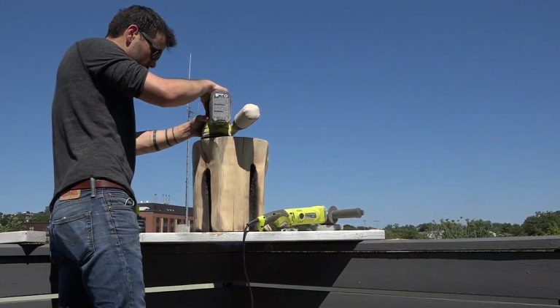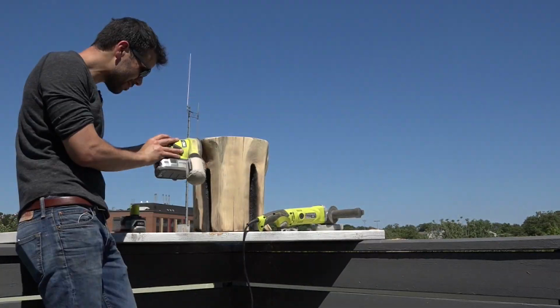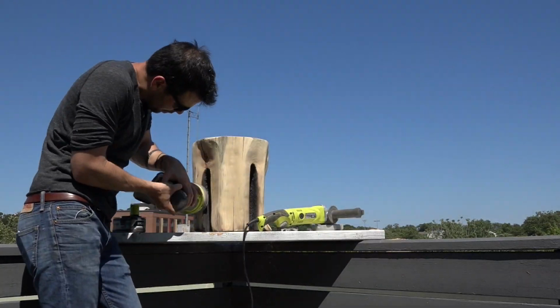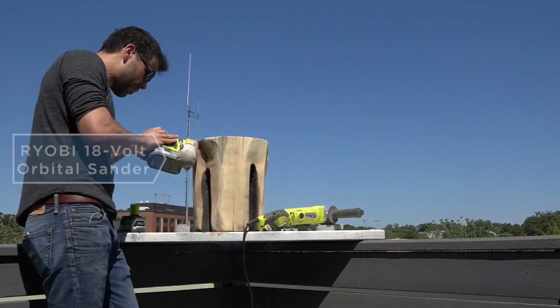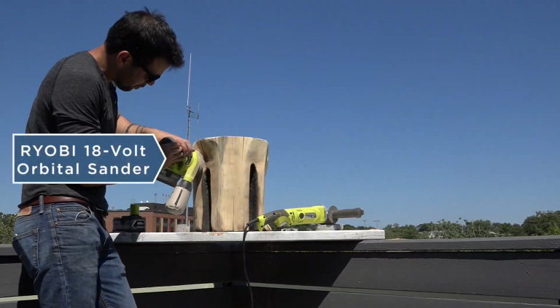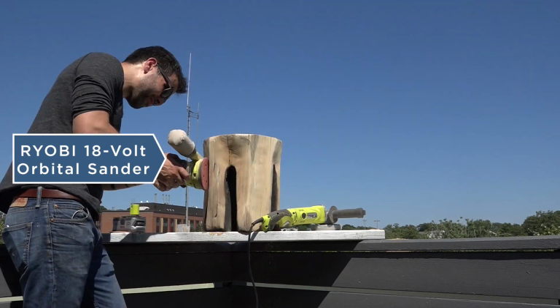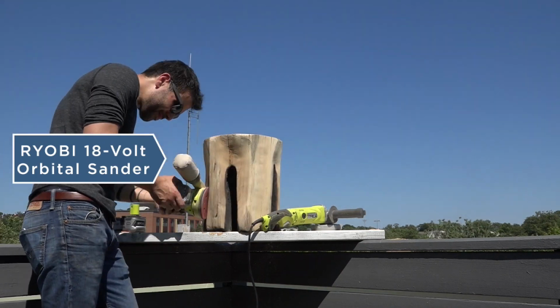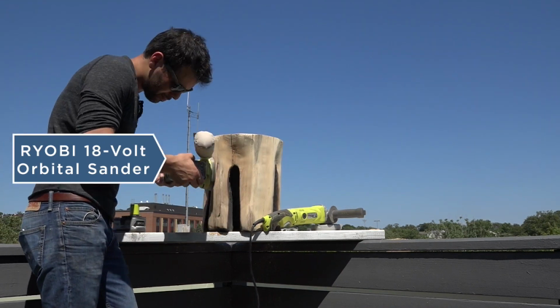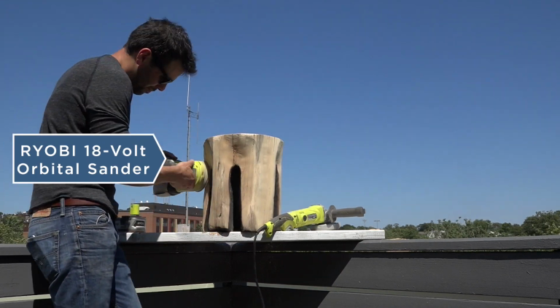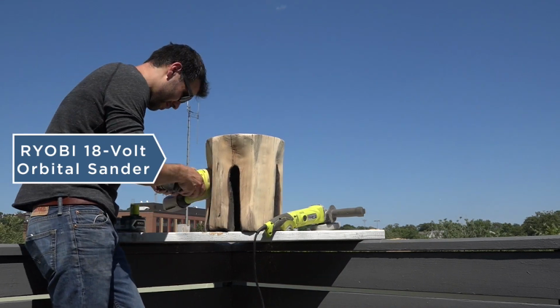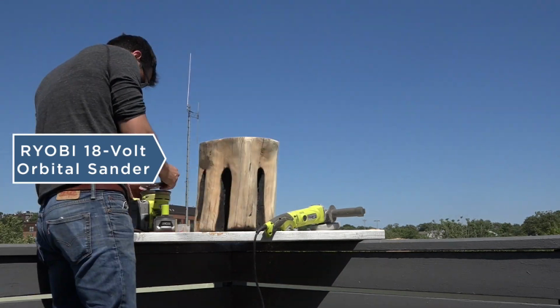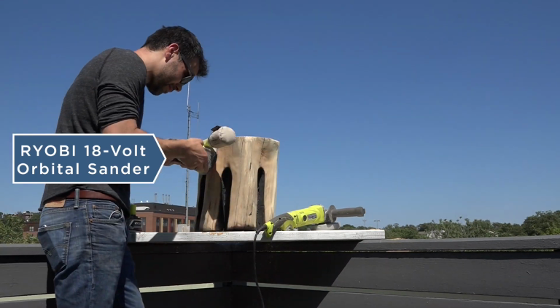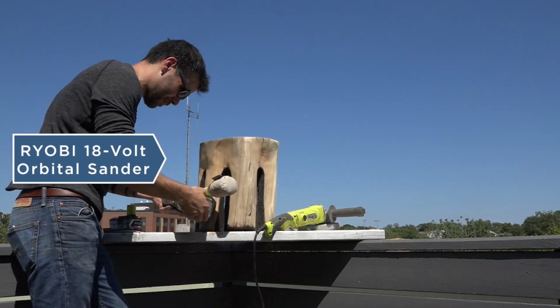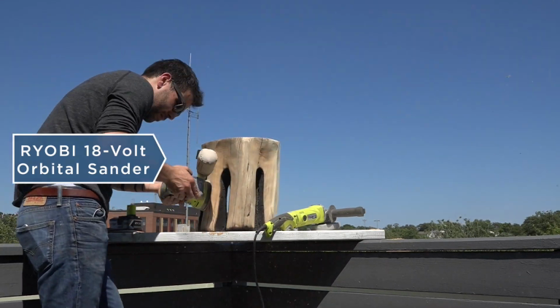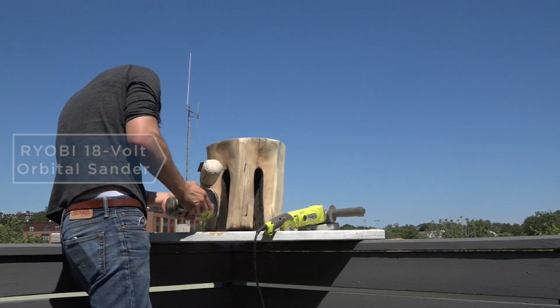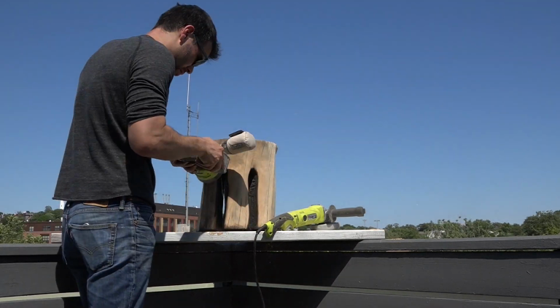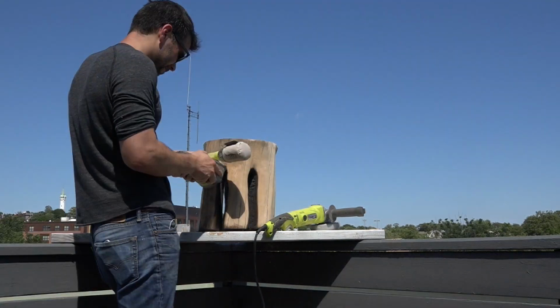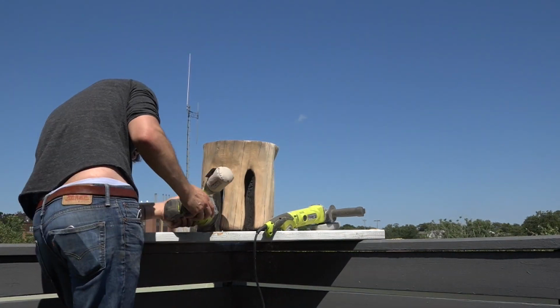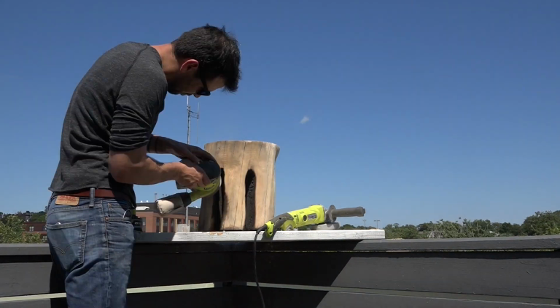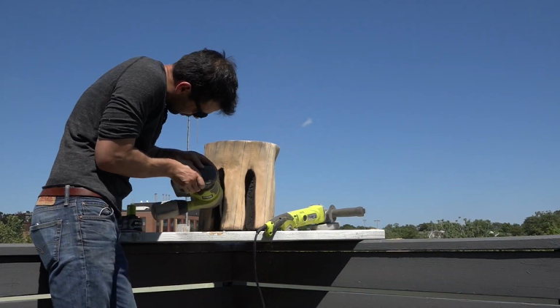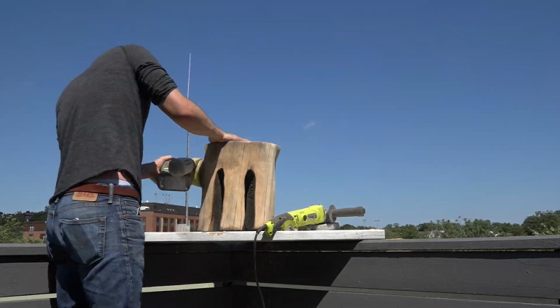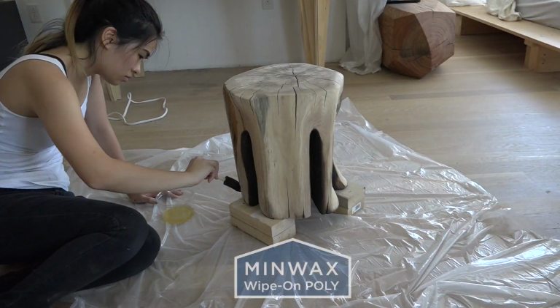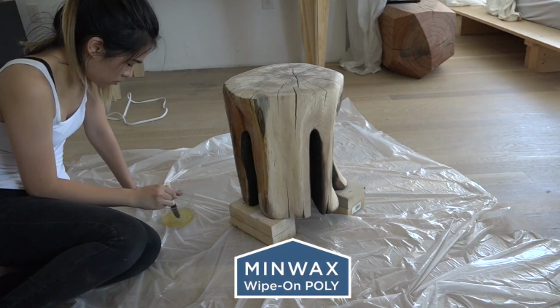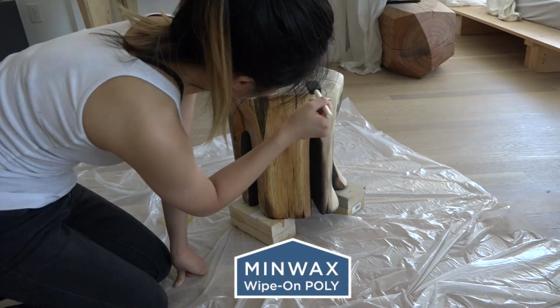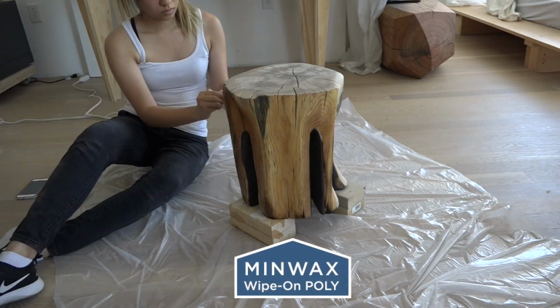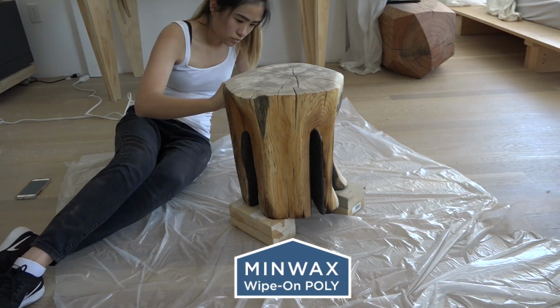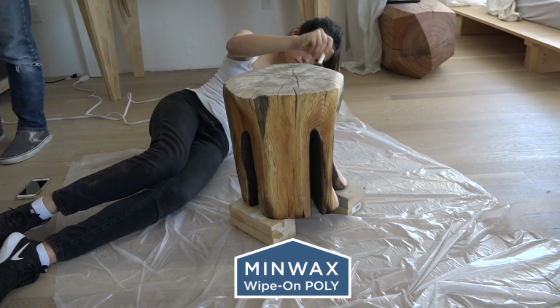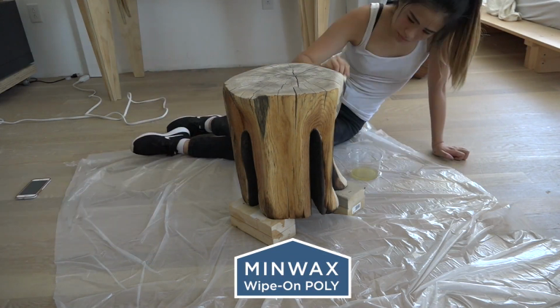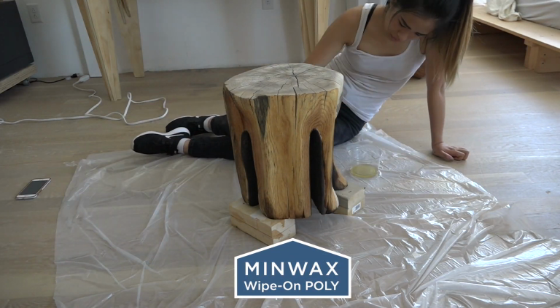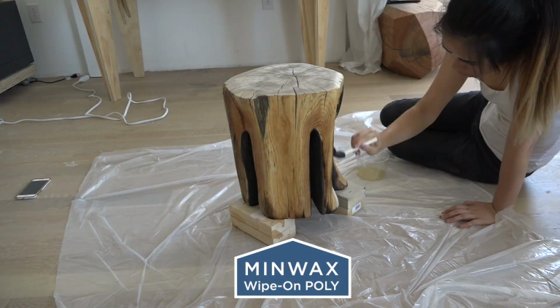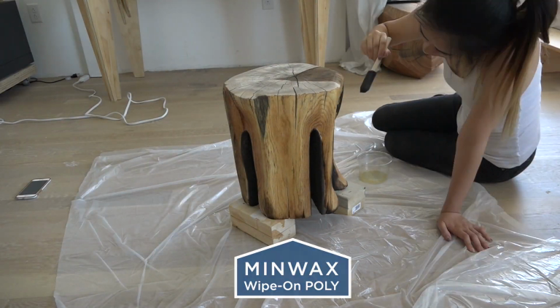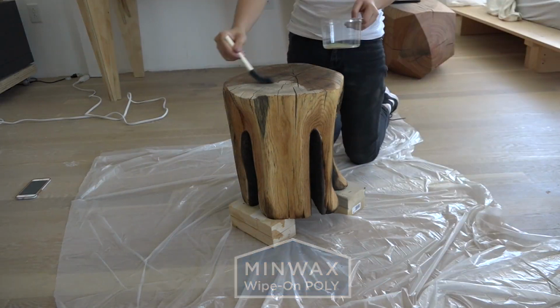I used my orbital sander to sand the log first with 150 grit pads before finishing it up with 220 grit. We sealed the log with two coats of Minwax Wipe-On Poly.